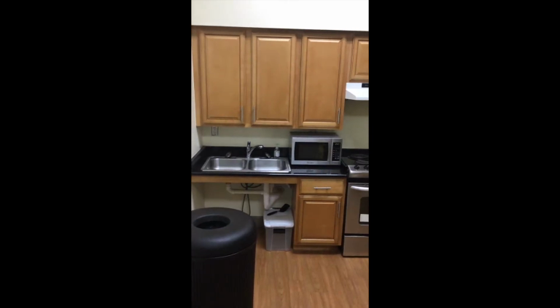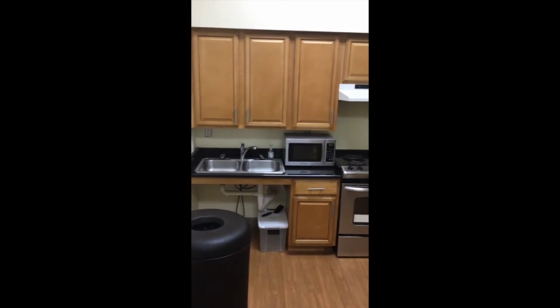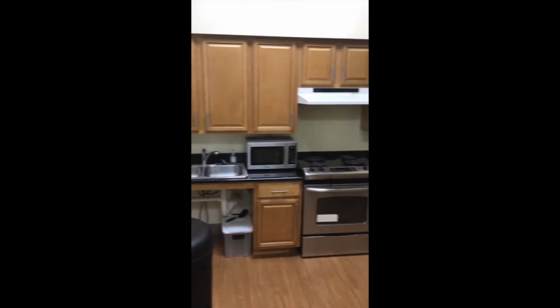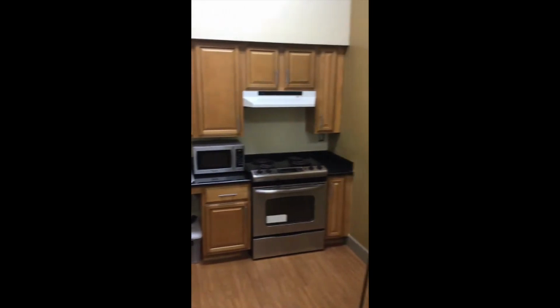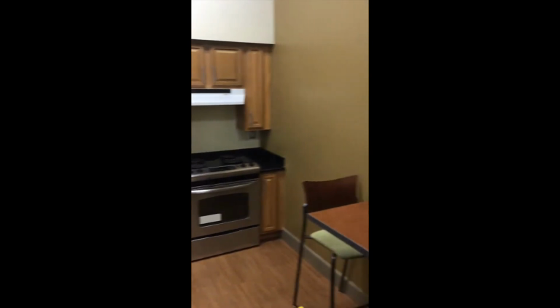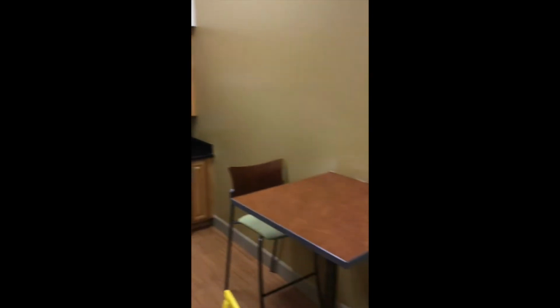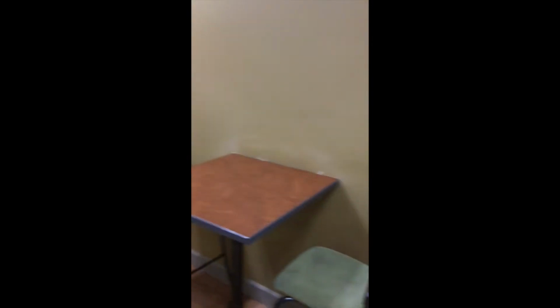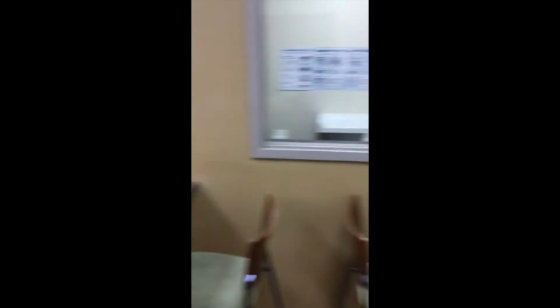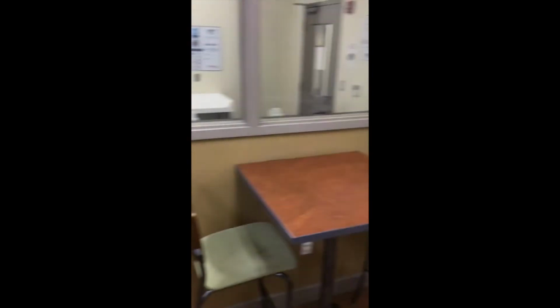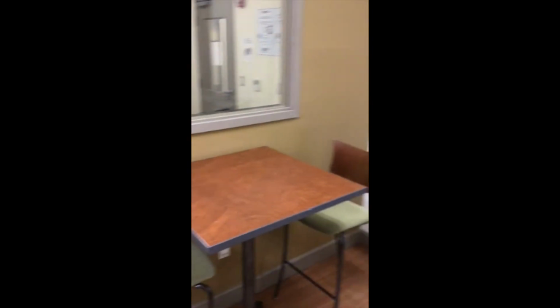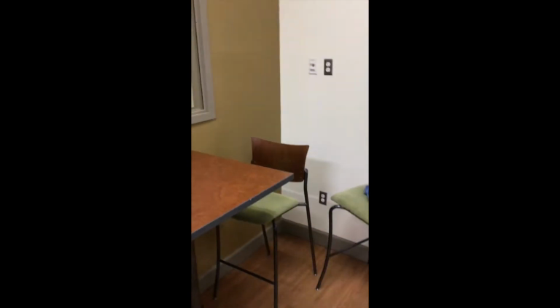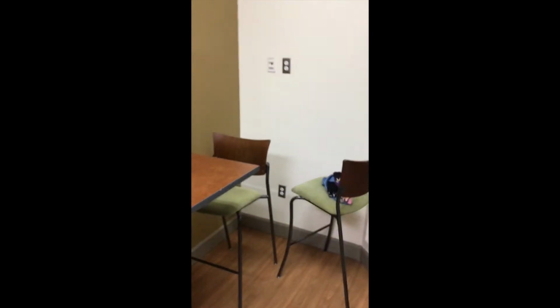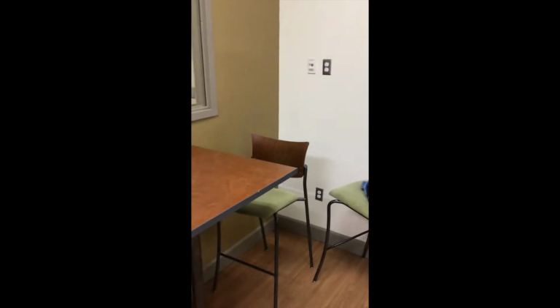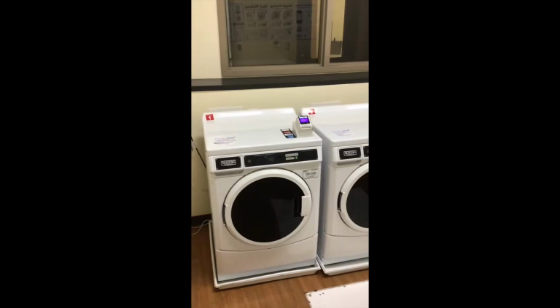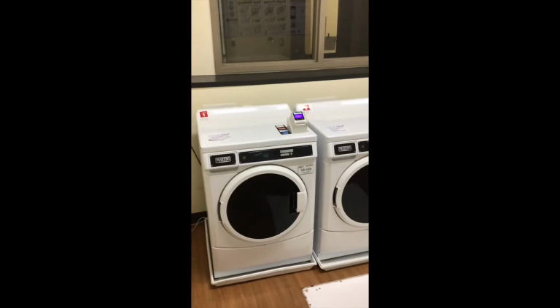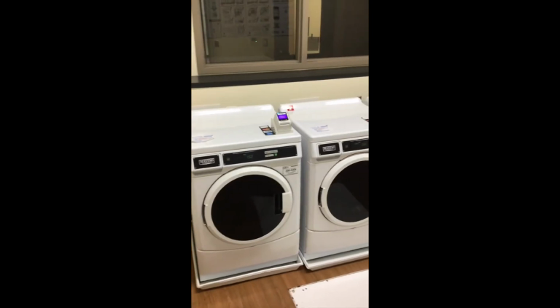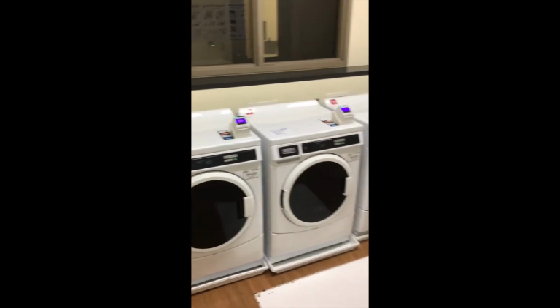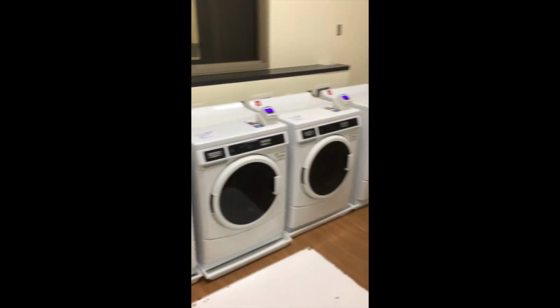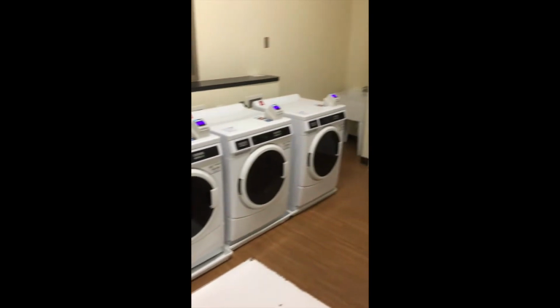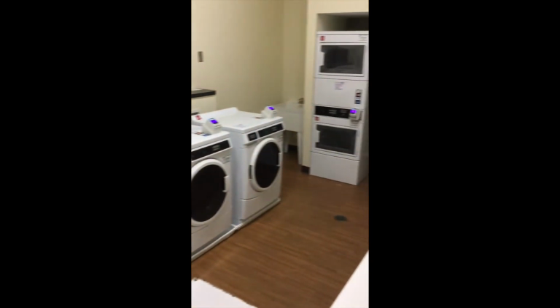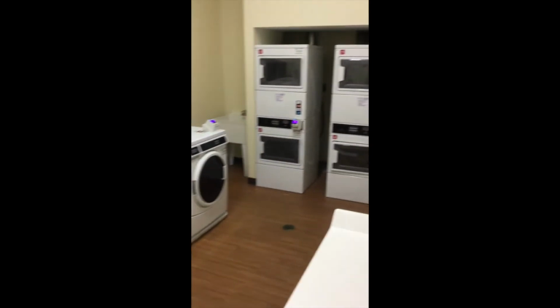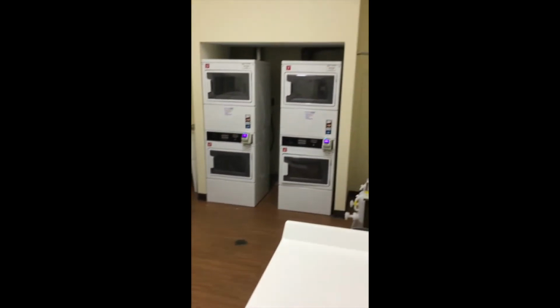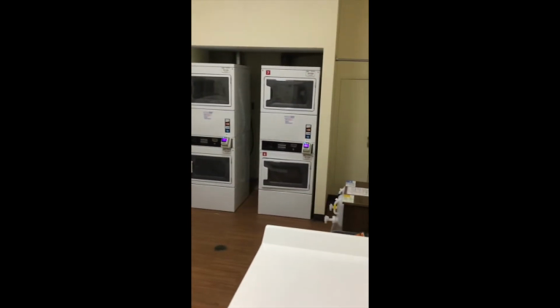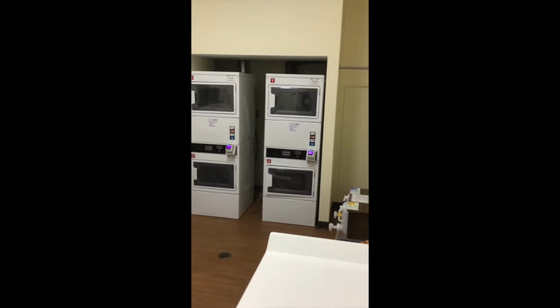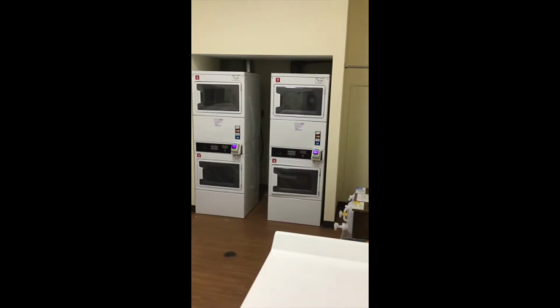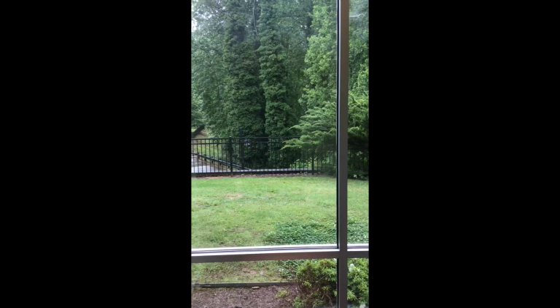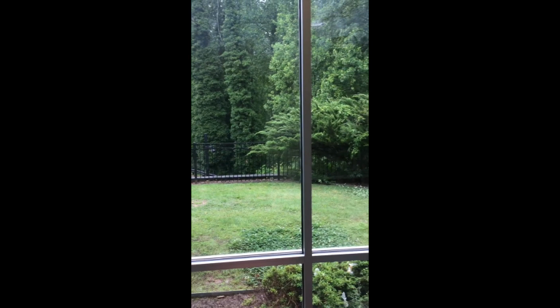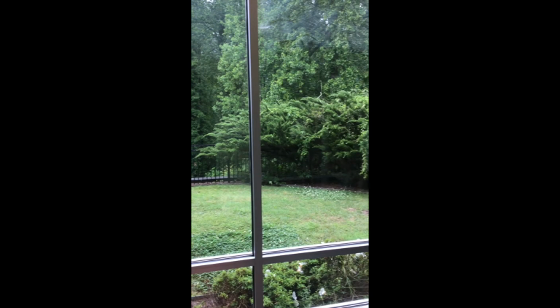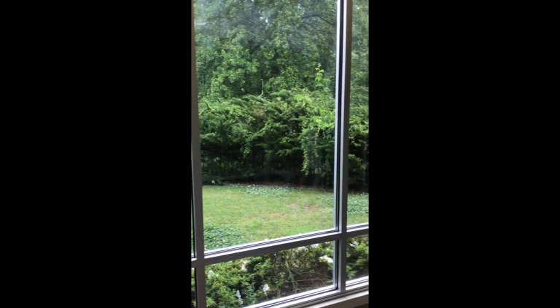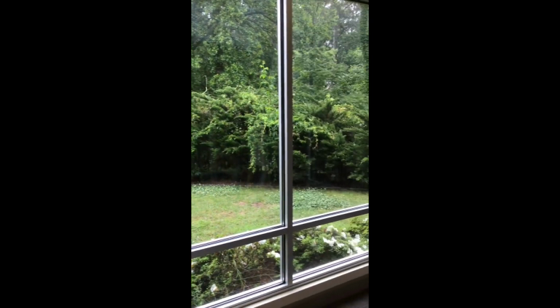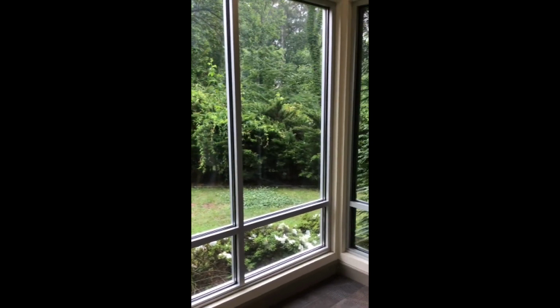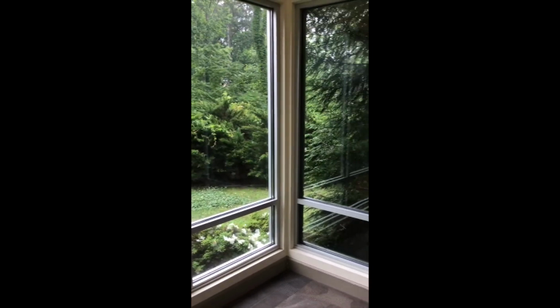This is our kitchen, located on the first floor on the 1000 side of Centerpoint. This is one of our laundry rooms. And this is one of our study lounges — and this is what the view looks like.